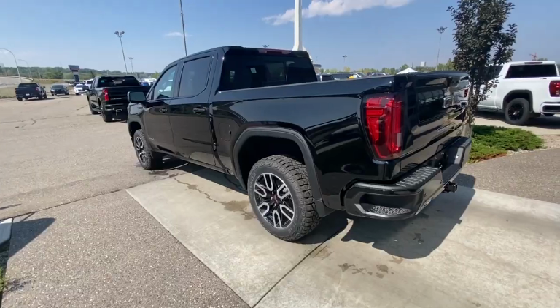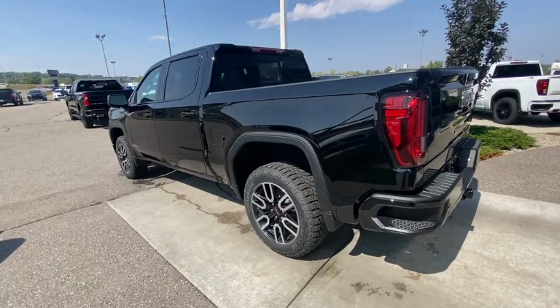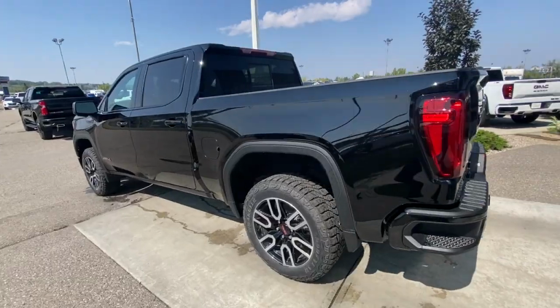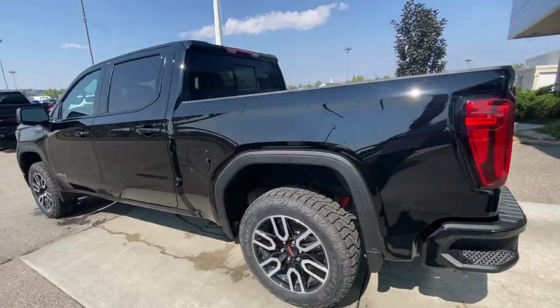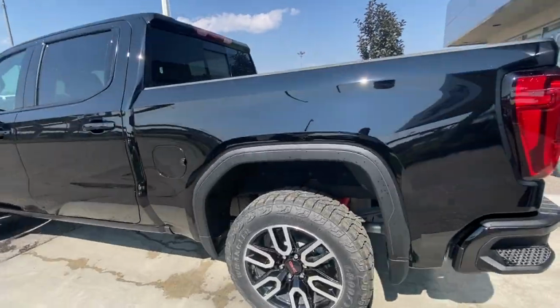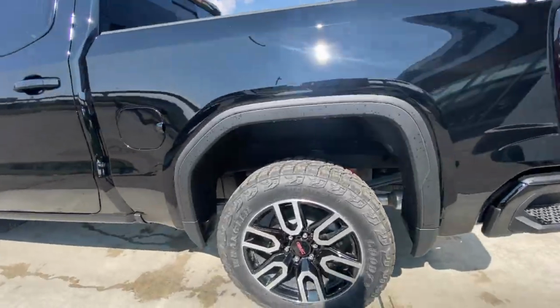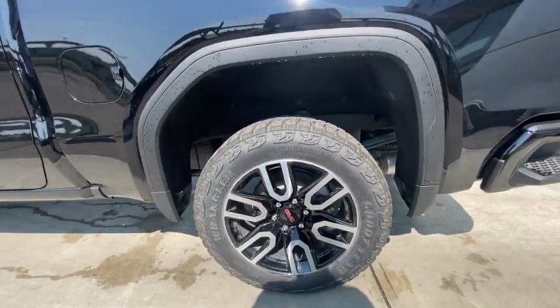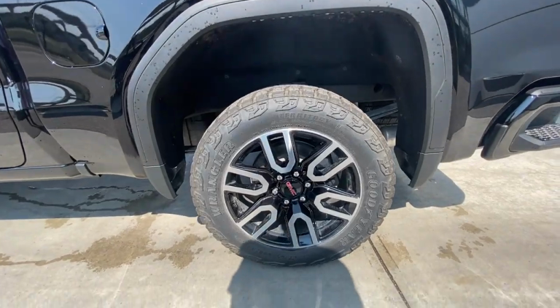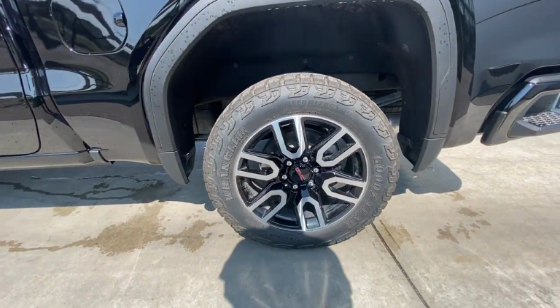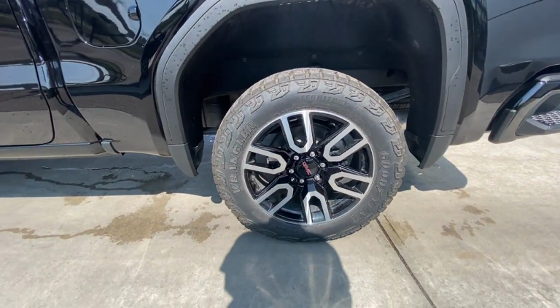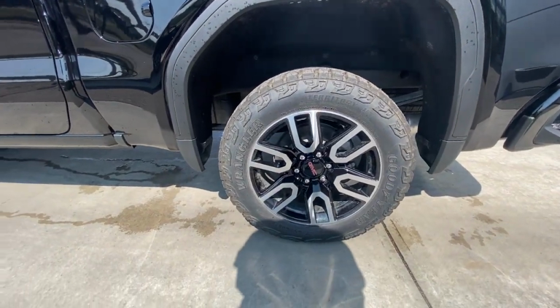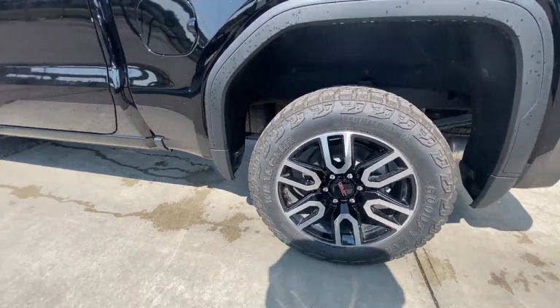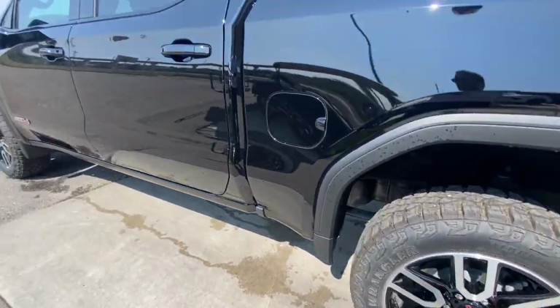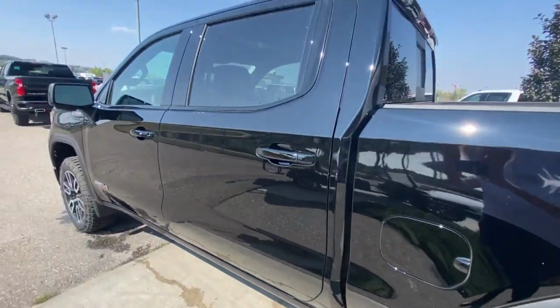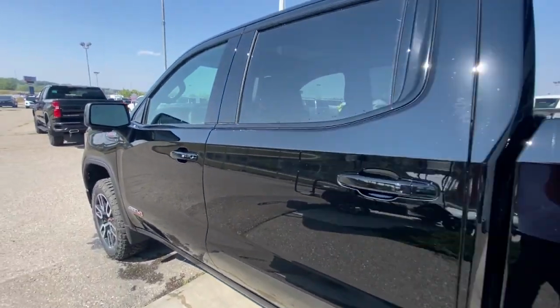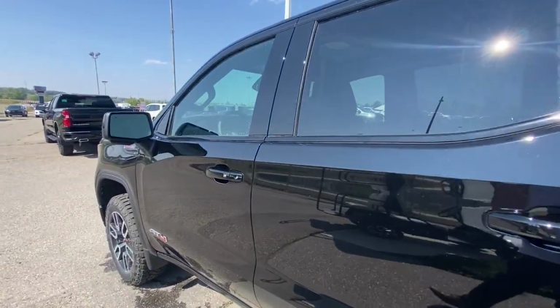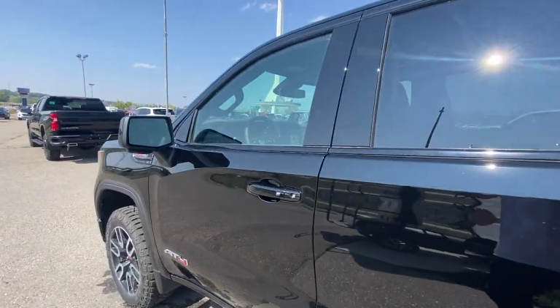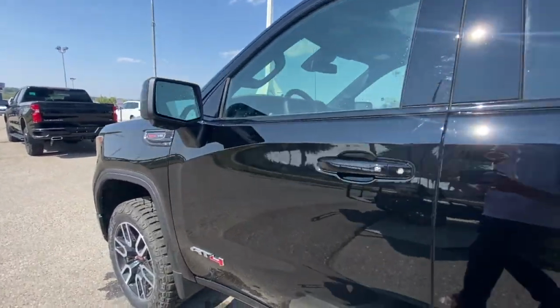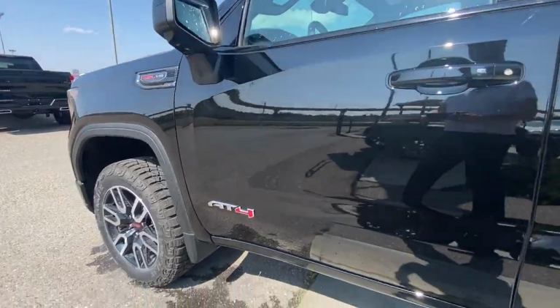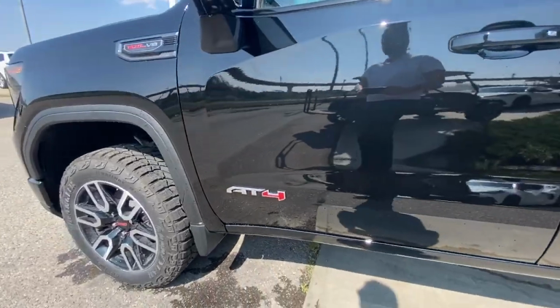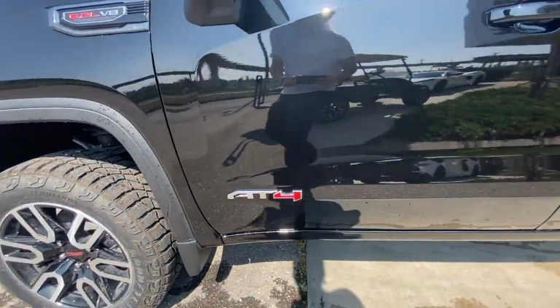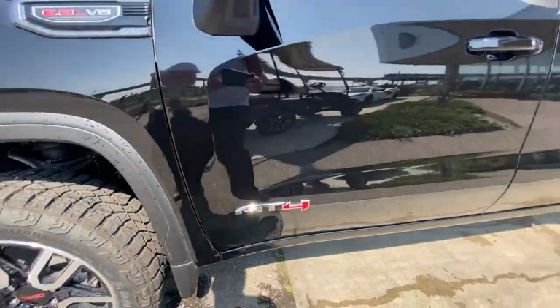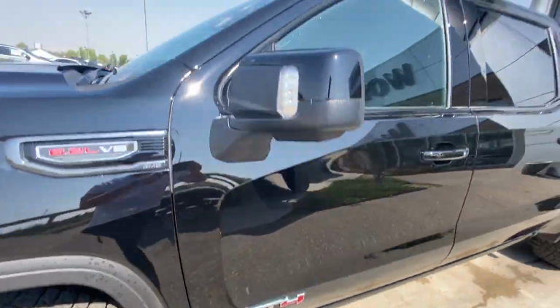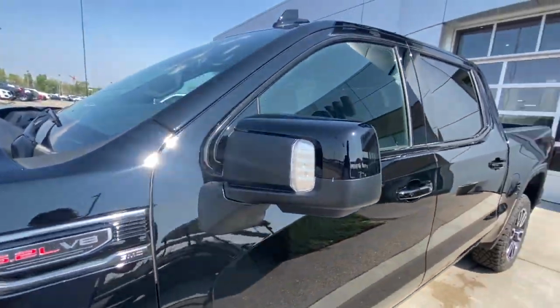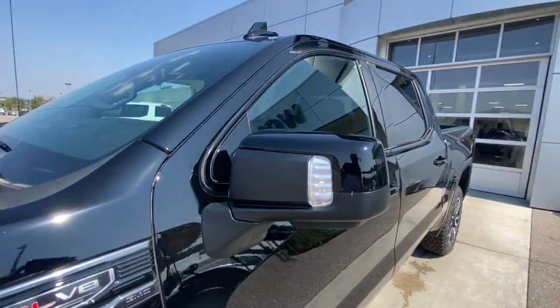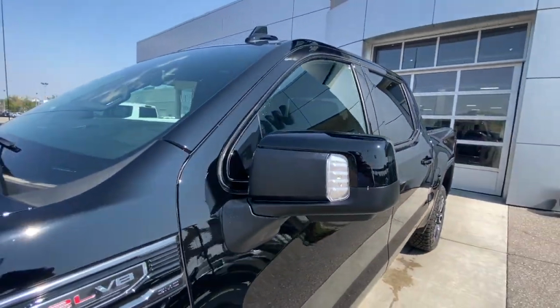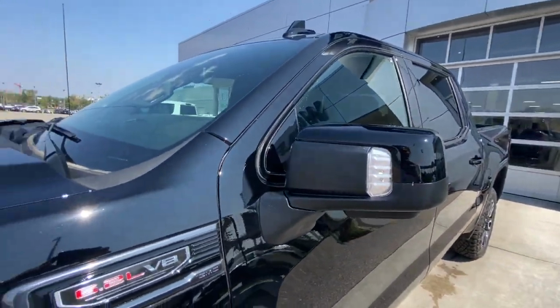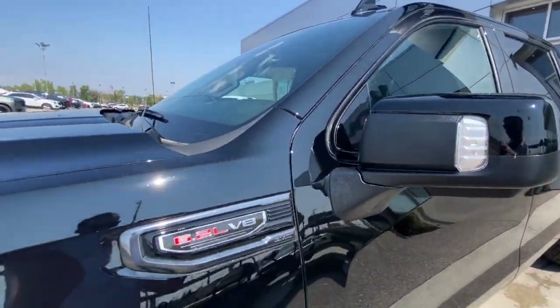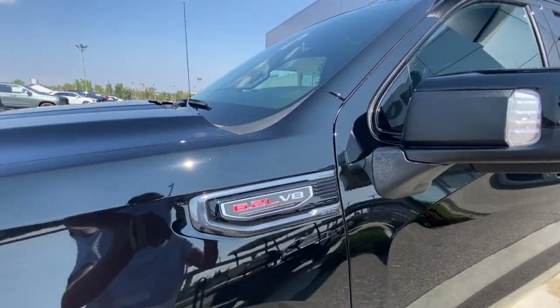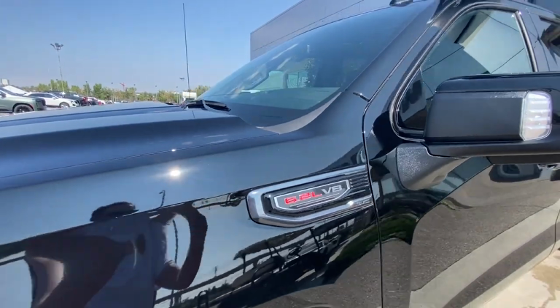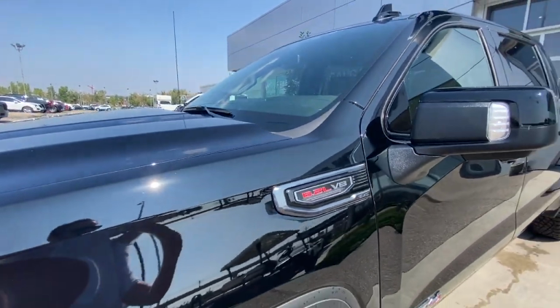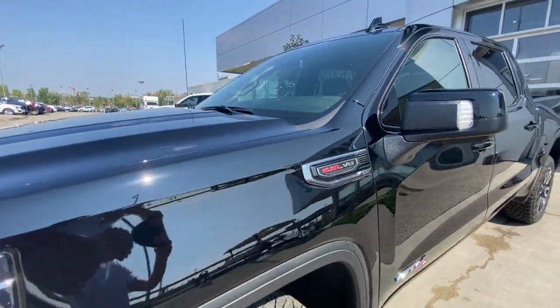Taking a look at the exterior of the AT4, starting off with the 20-inch wheels paired up with Goodyear Wrangler tires. Moving right along we have paint-matched door handles, AT4 badging on the doors, paint-matched mirrors with LEDs, and 6.2-liter V8 plaques on the fenders.